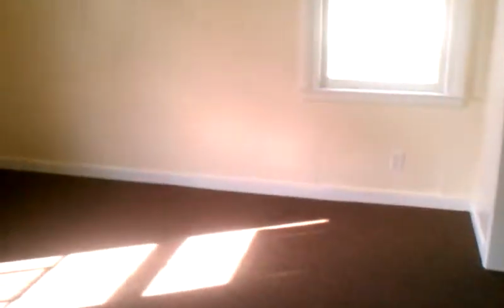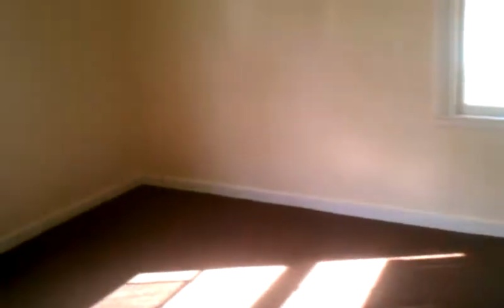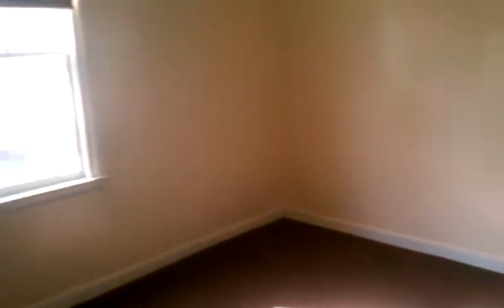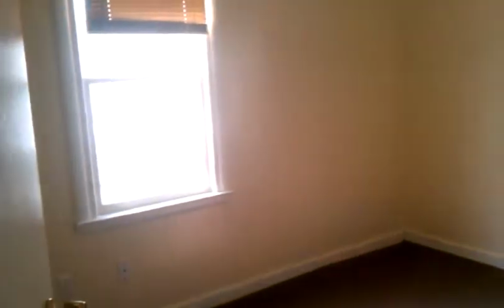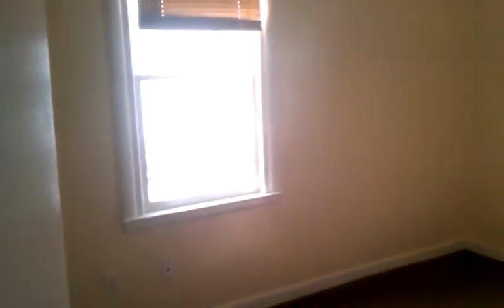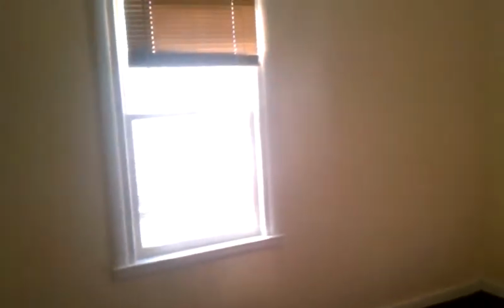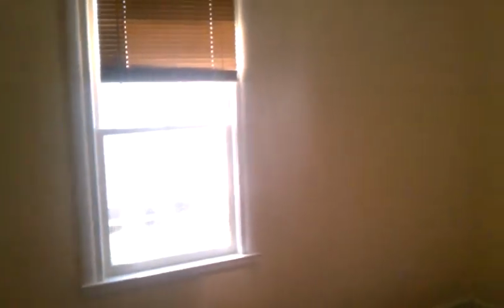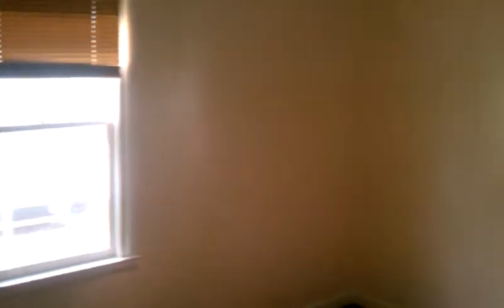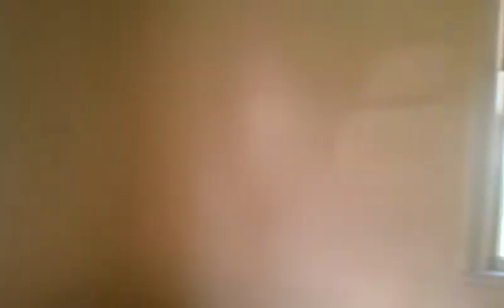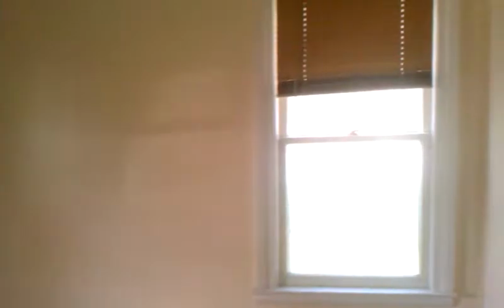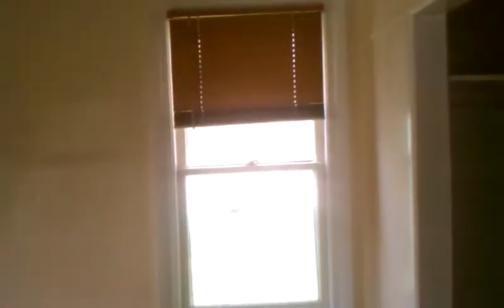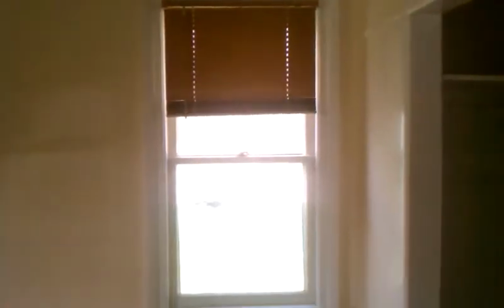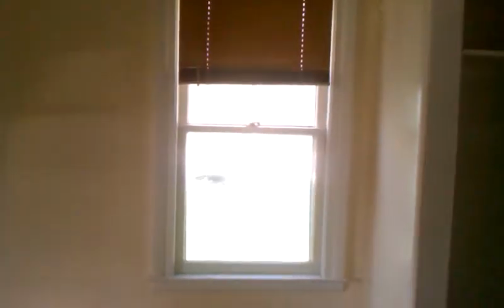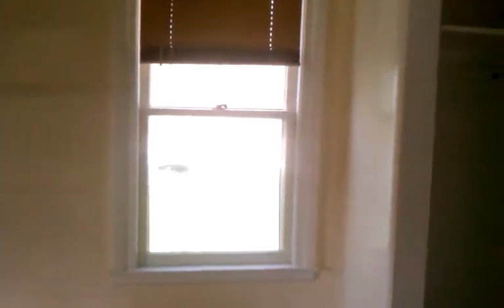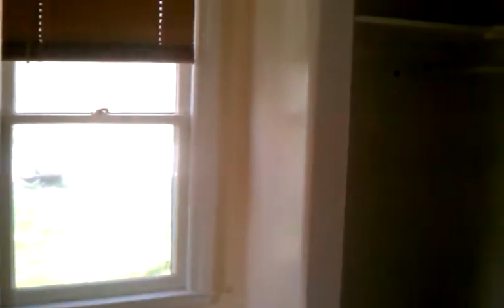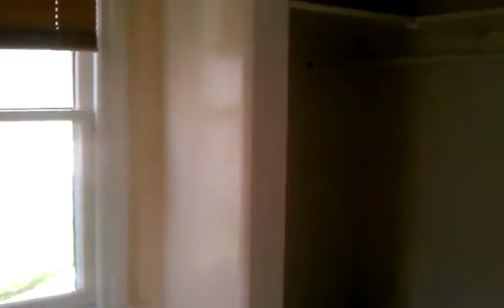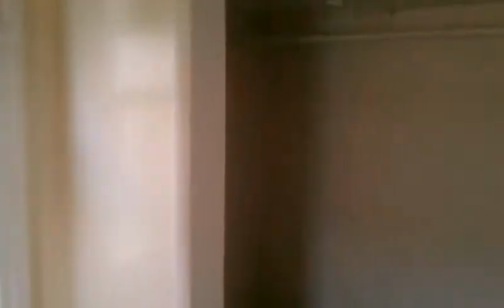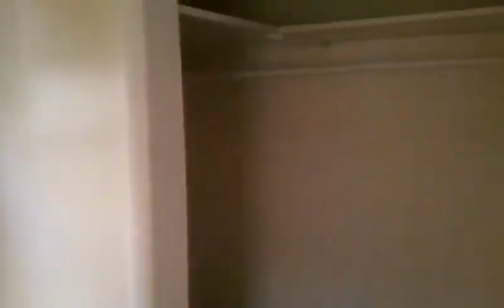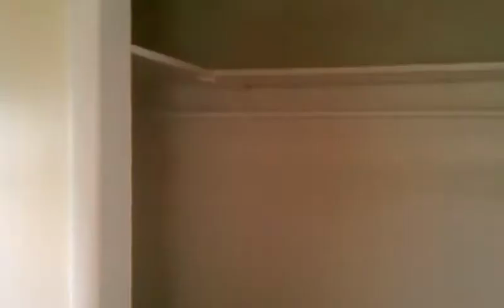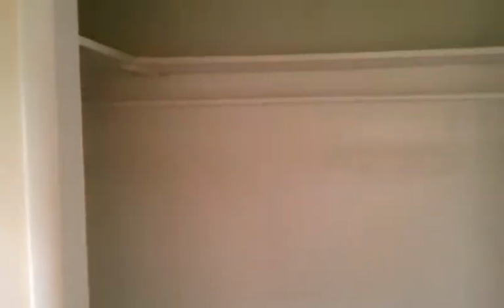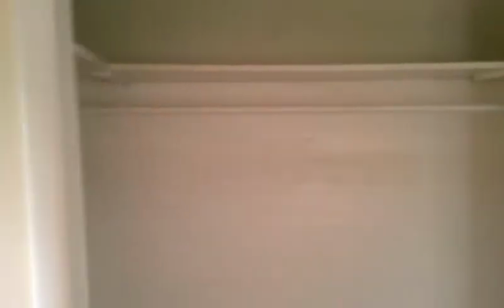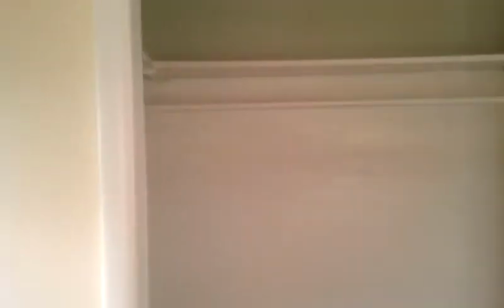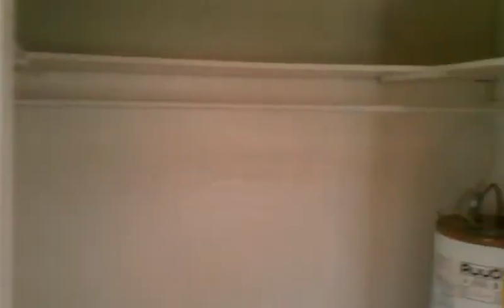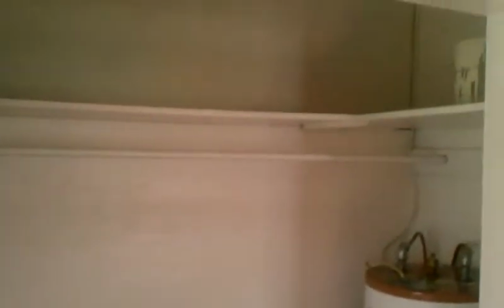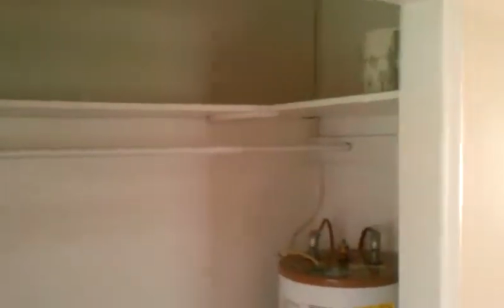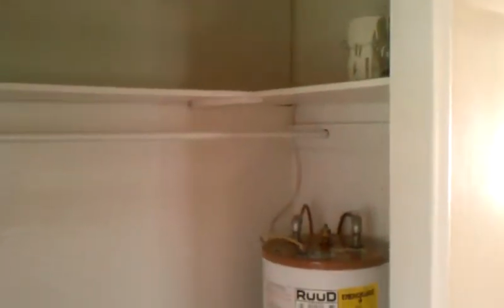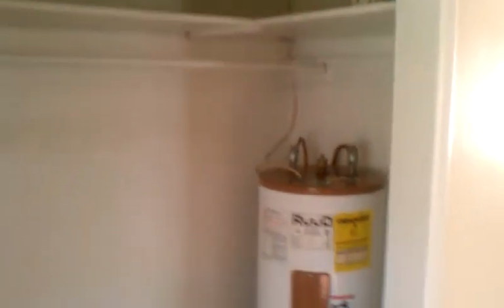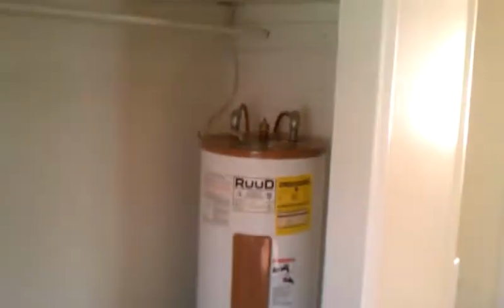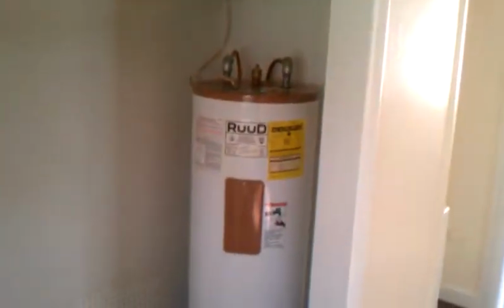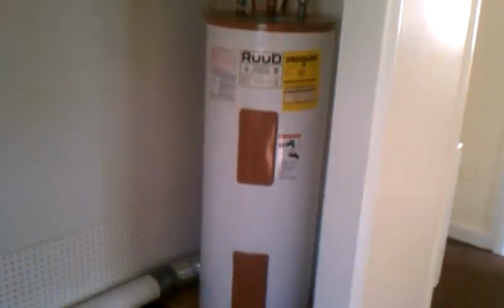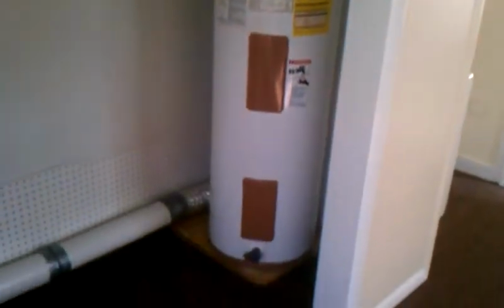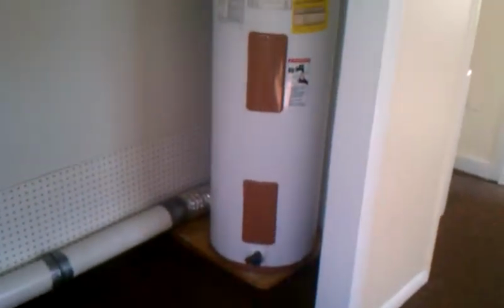The bedroom has two sash windows, room darkening mini blinds, and the closet — a nice big double closet — and a good size water heater here.